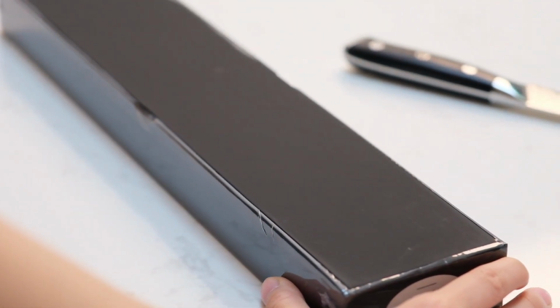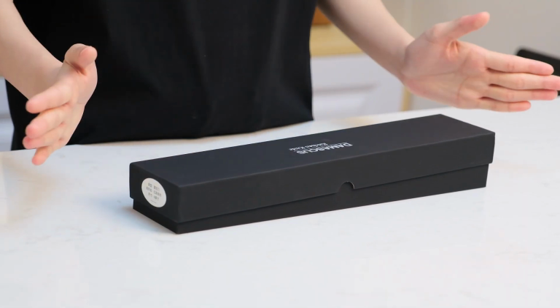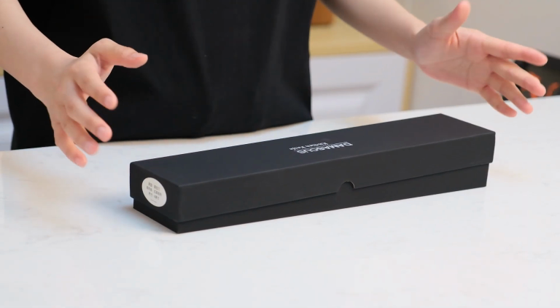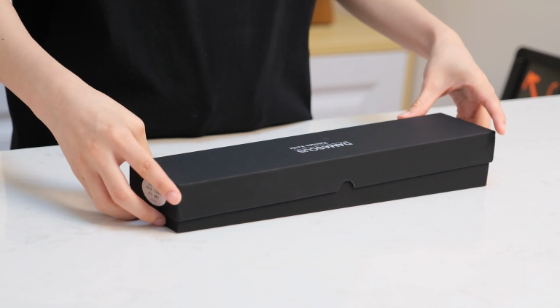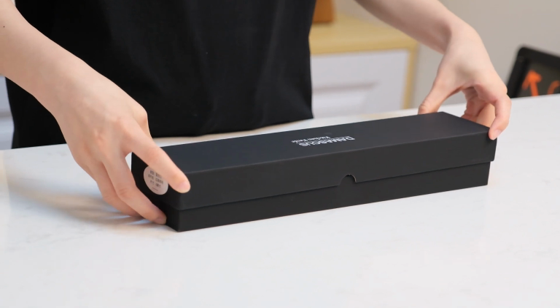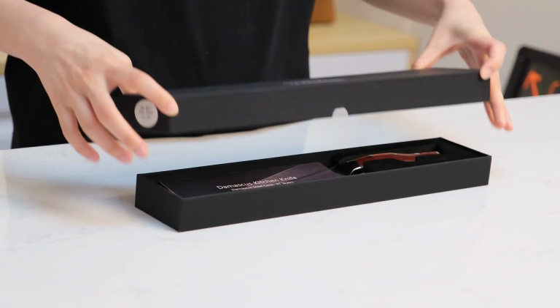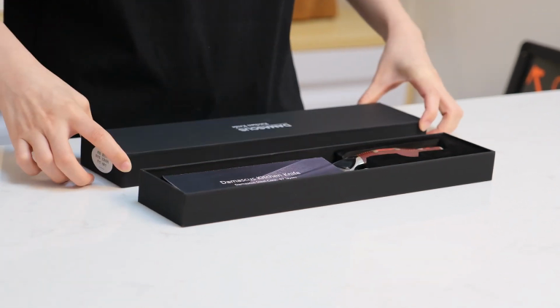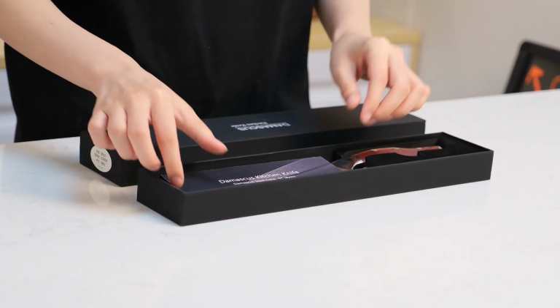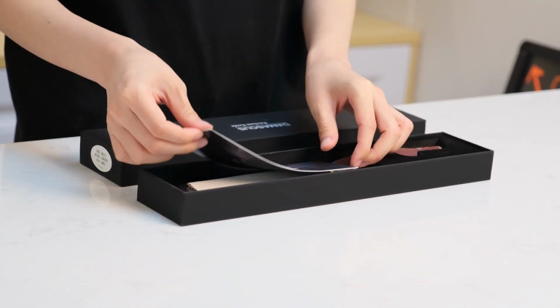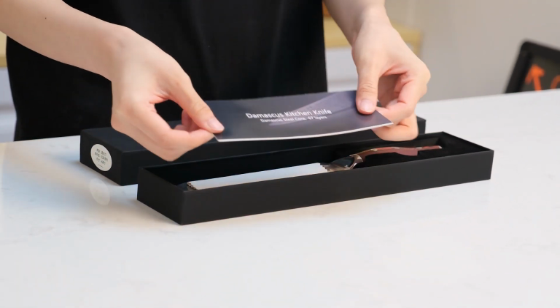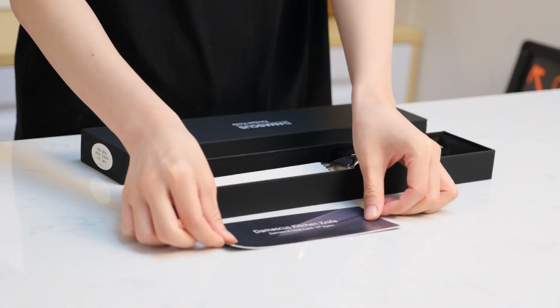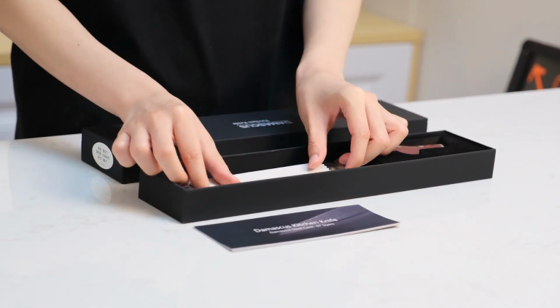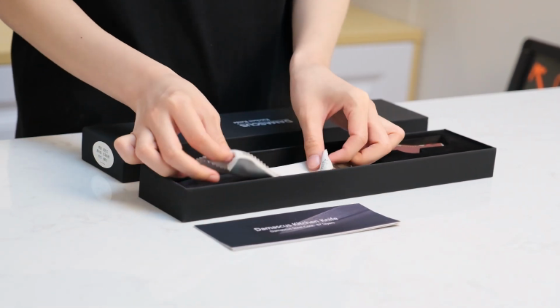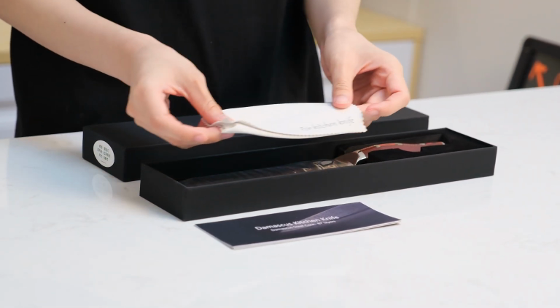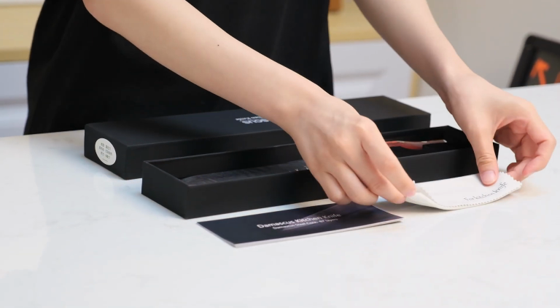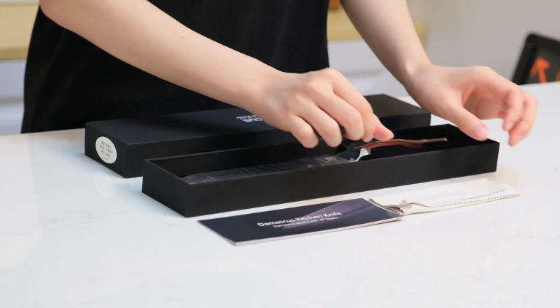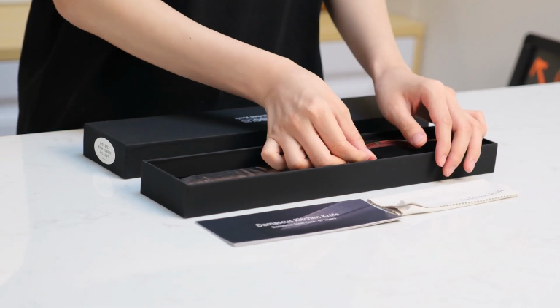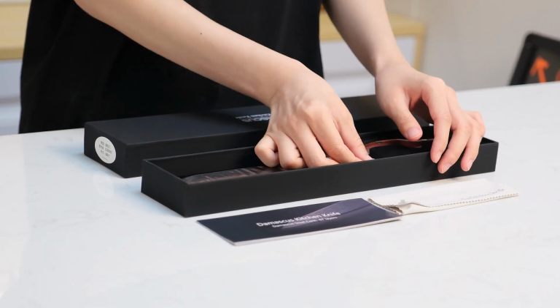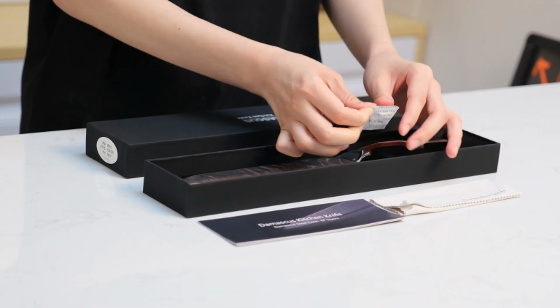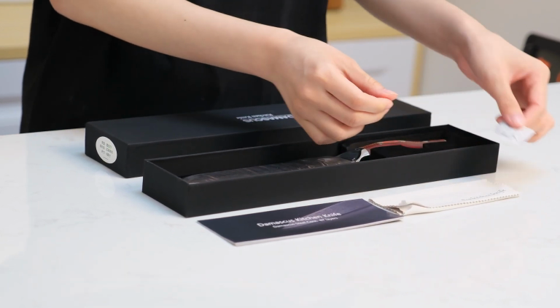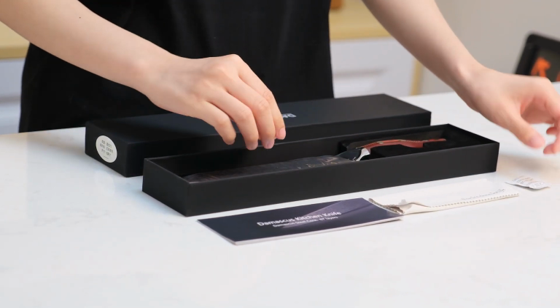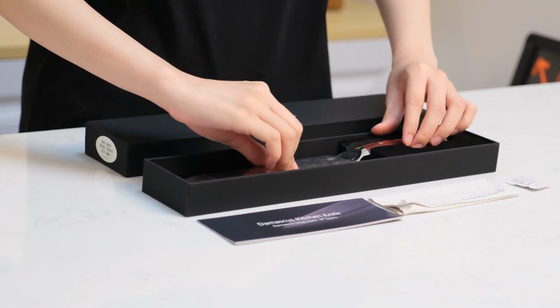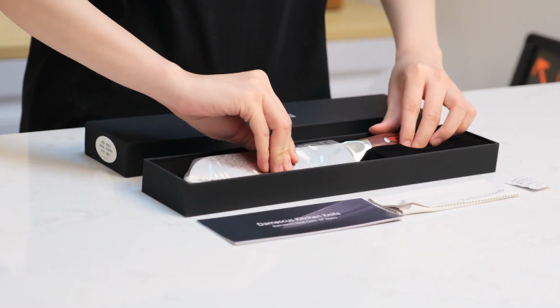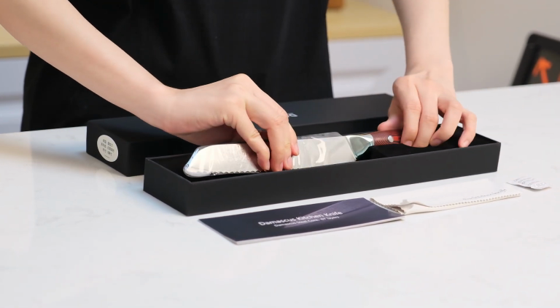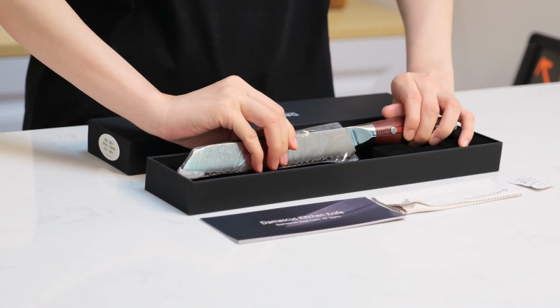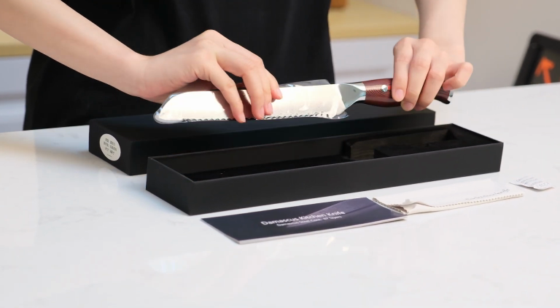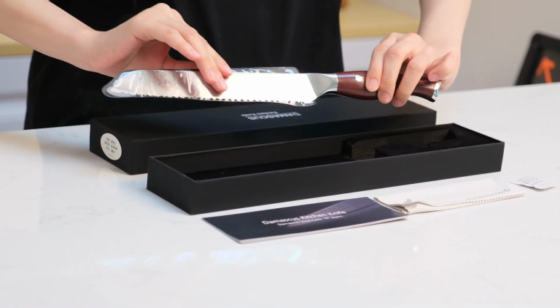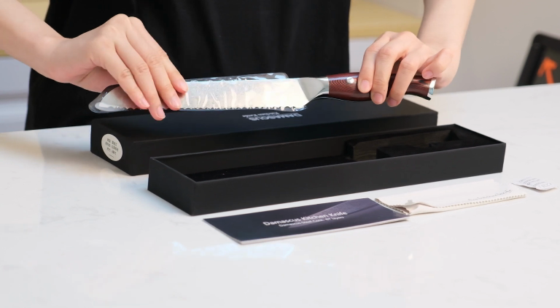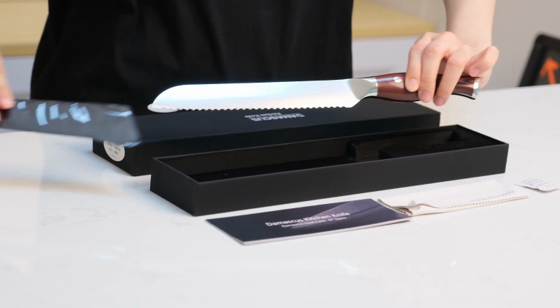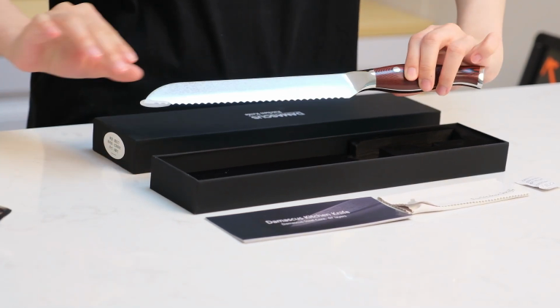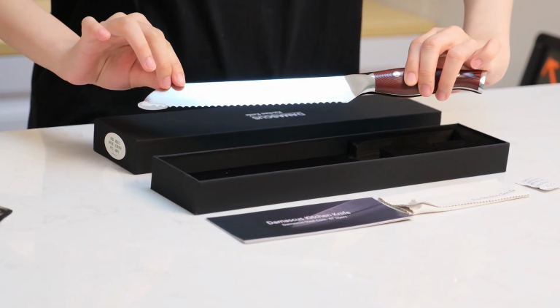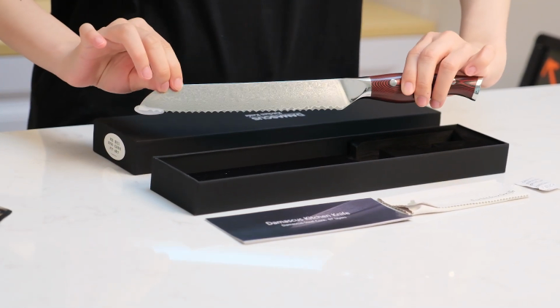Let's check what is inside. We got an instruction, wiping cloth, desiccant, and an amazing 8-inch bread knife. The packaging is really nice.